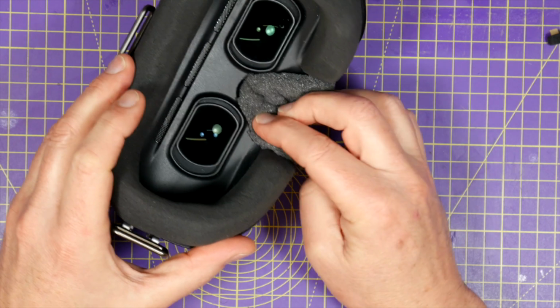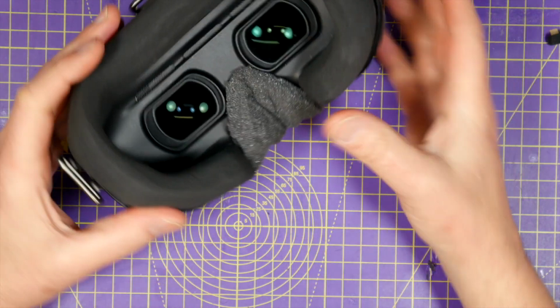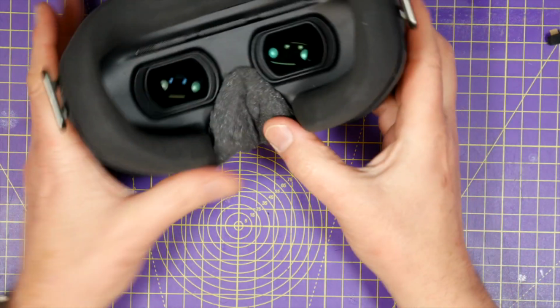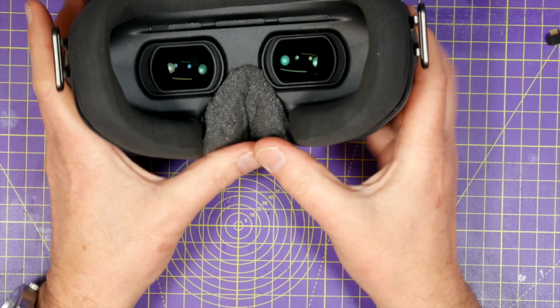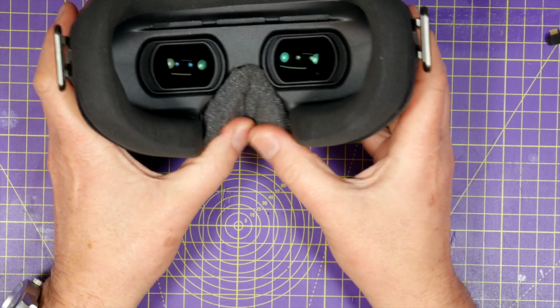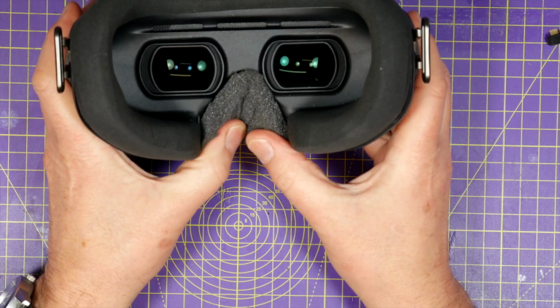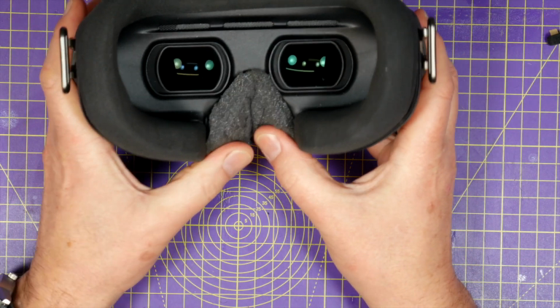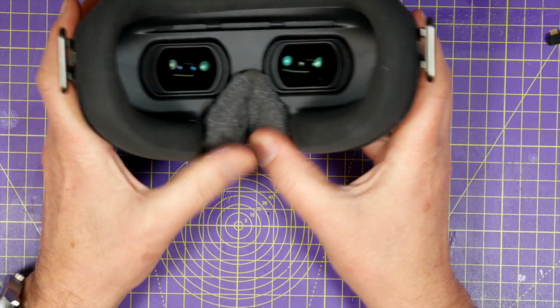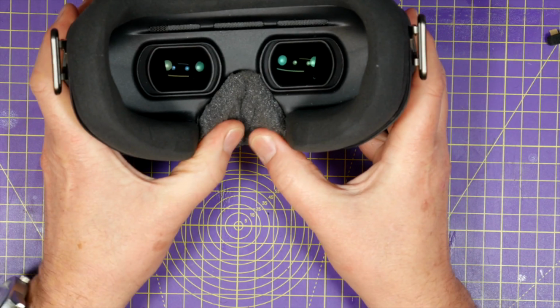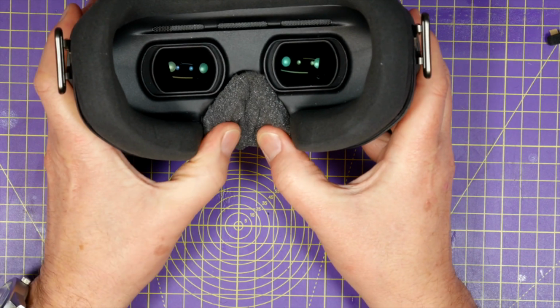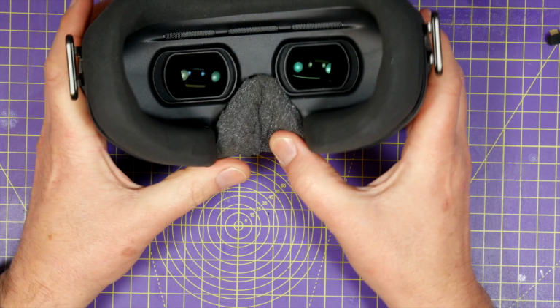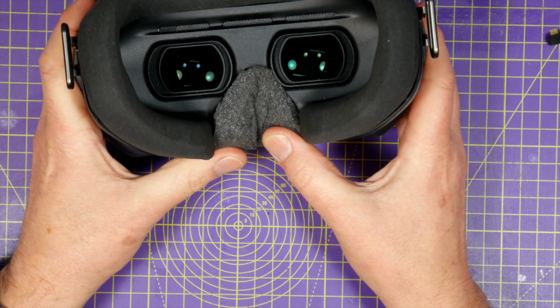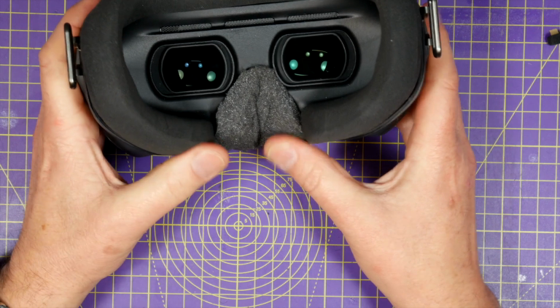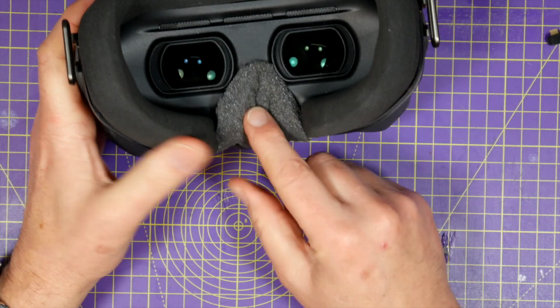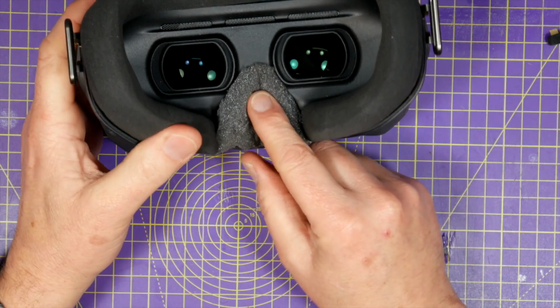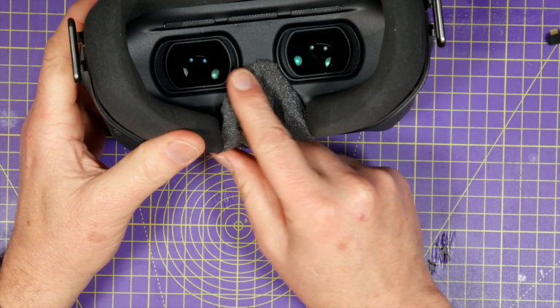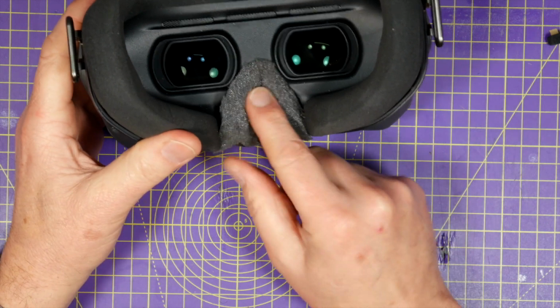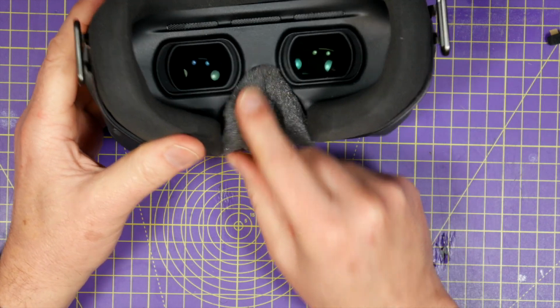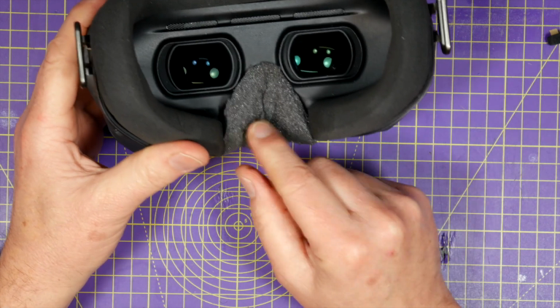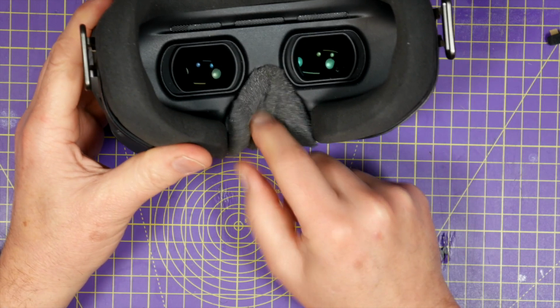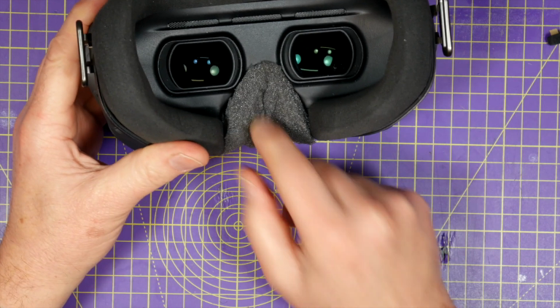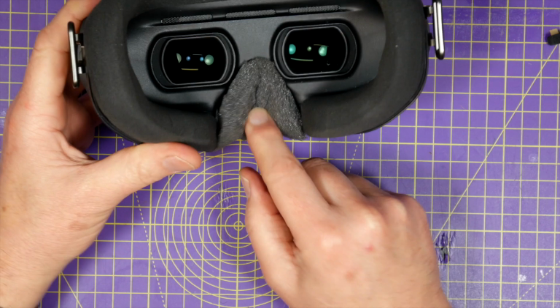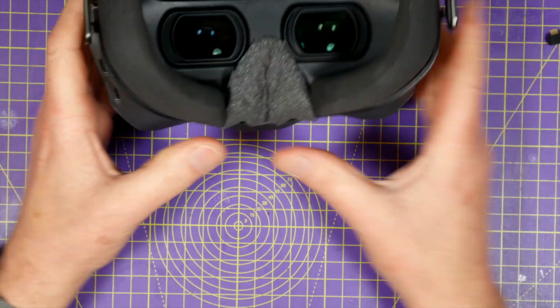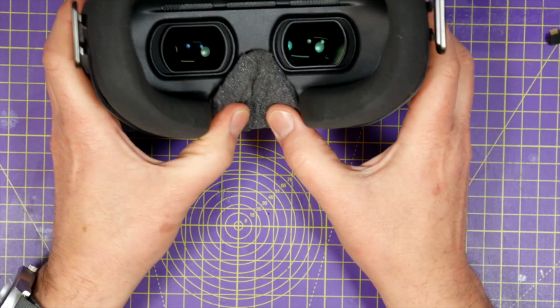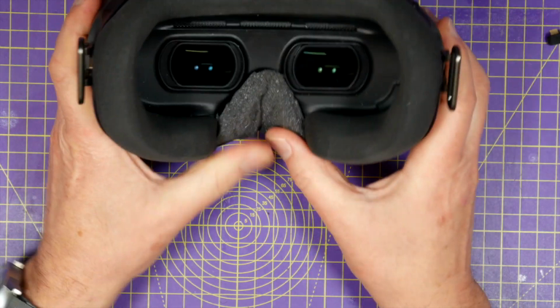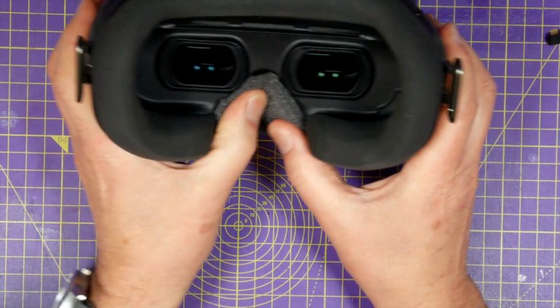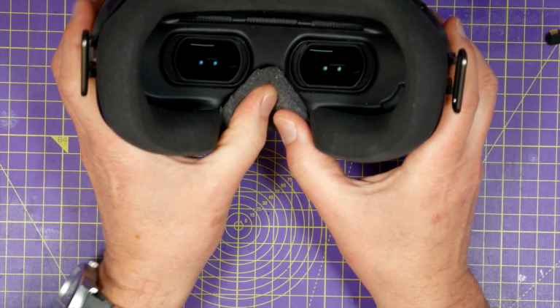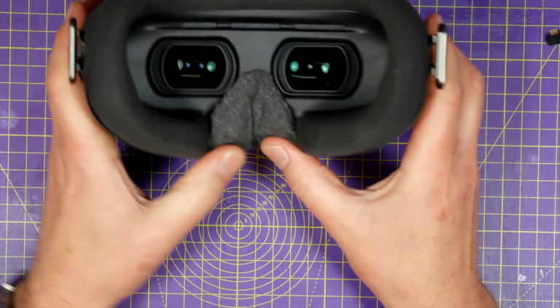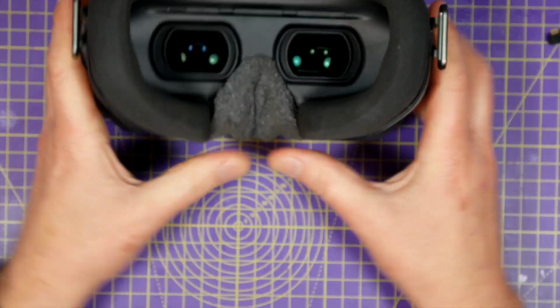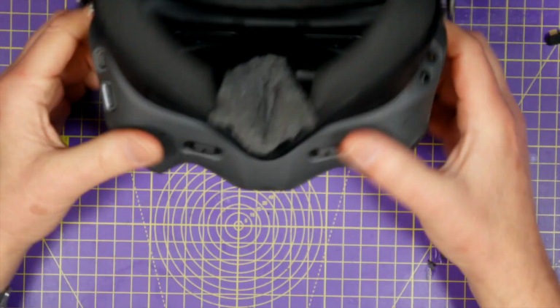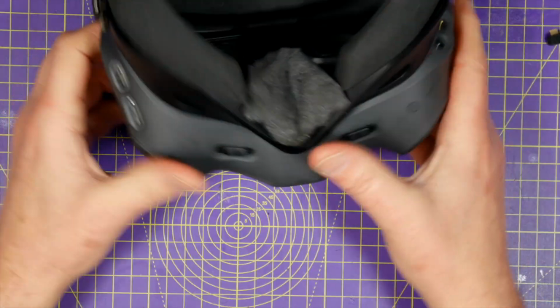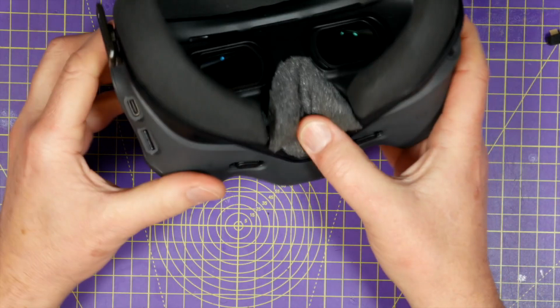With that in place there are zero distracting light leaks and it's still pretty comfortable. The only downside is the slightly hacked look of the foam I cut out by hand — it just looks a bit horrible. But I don't get any light leaks.